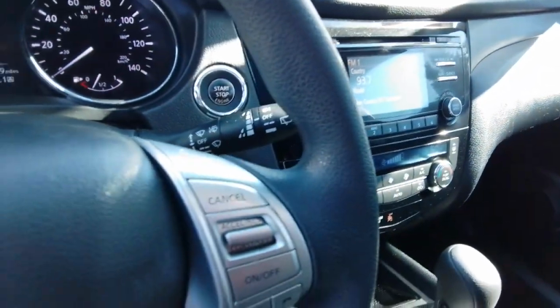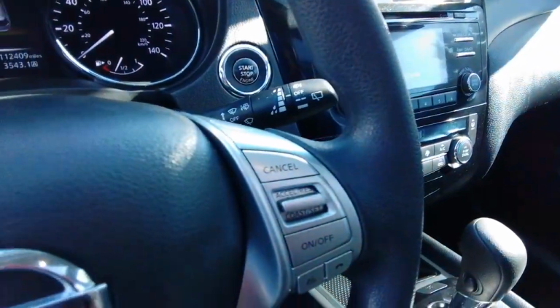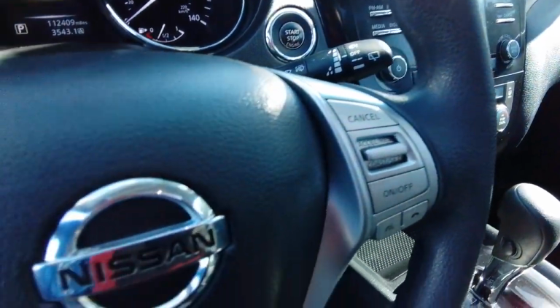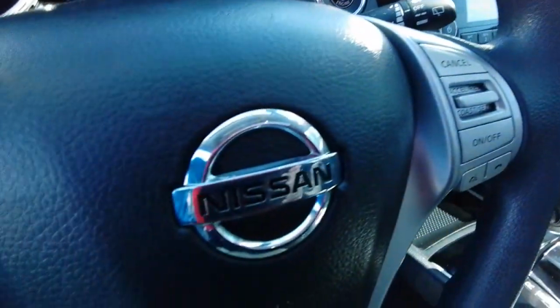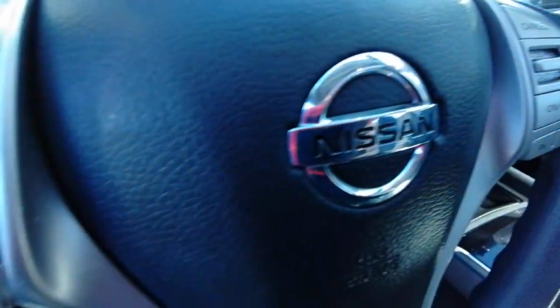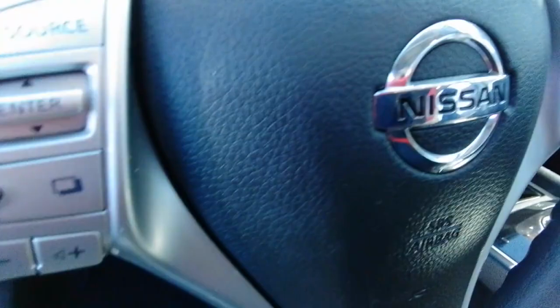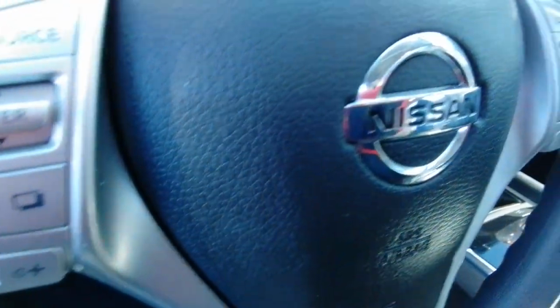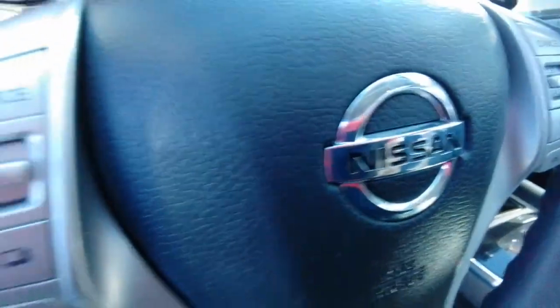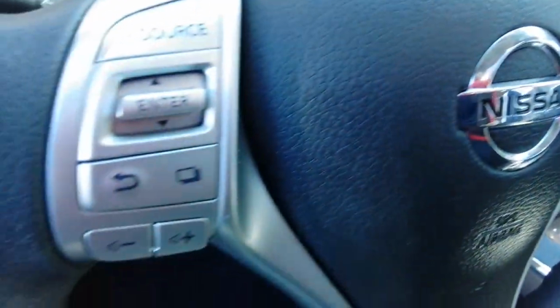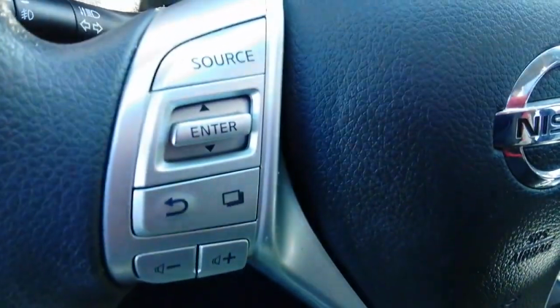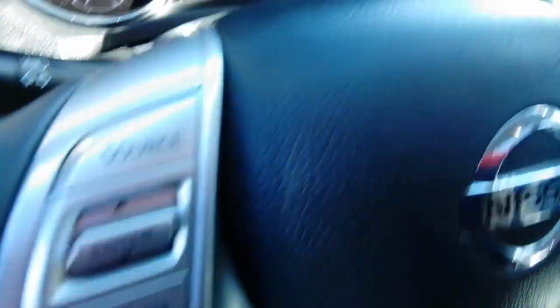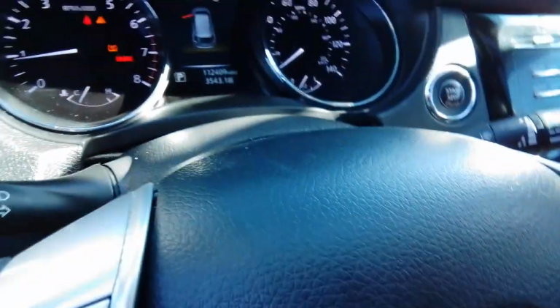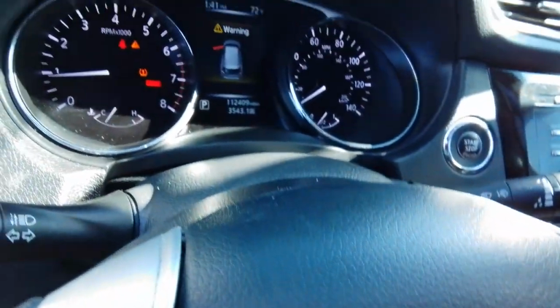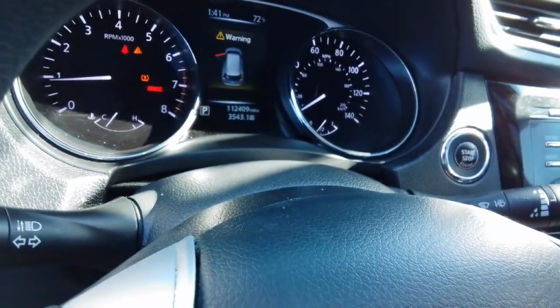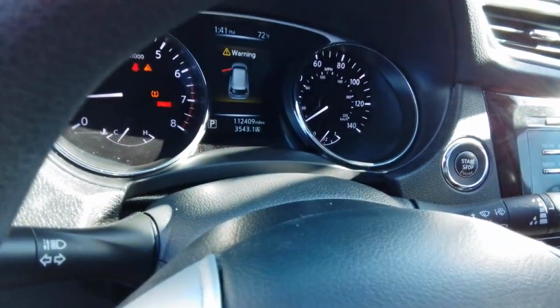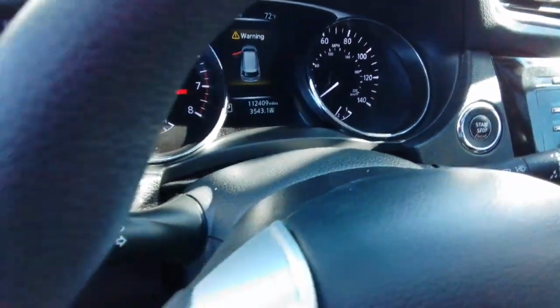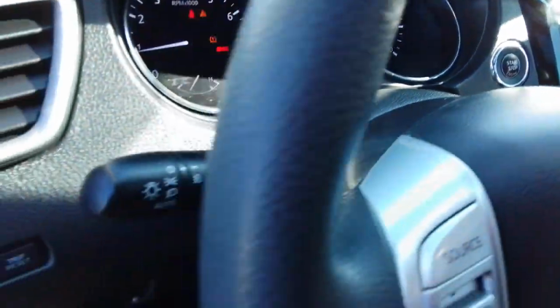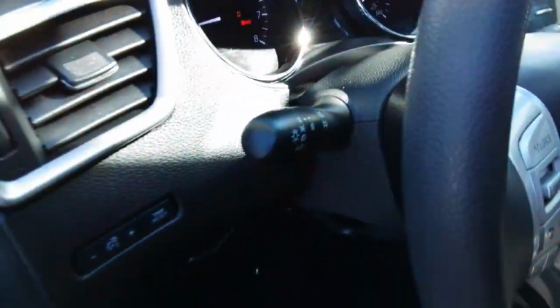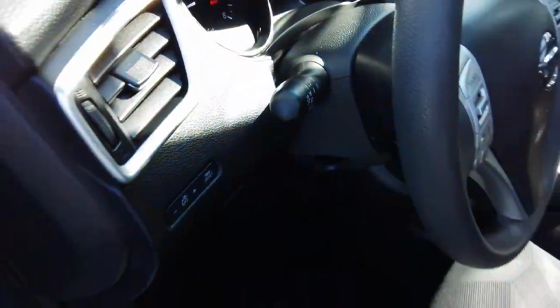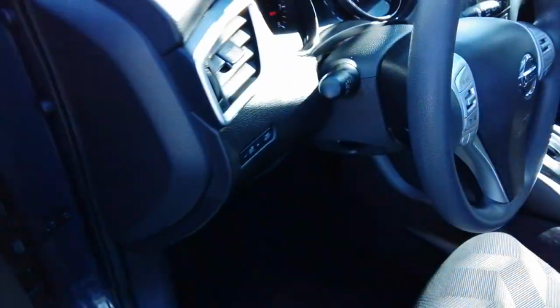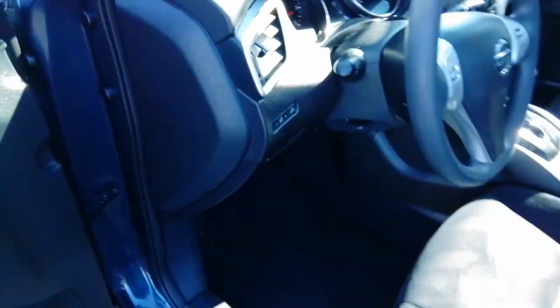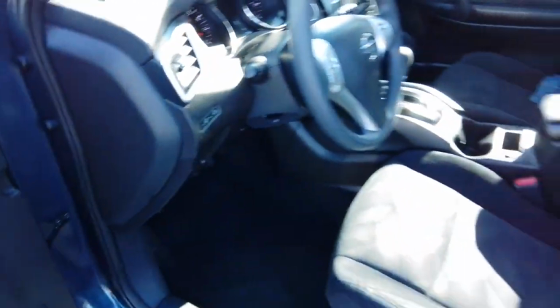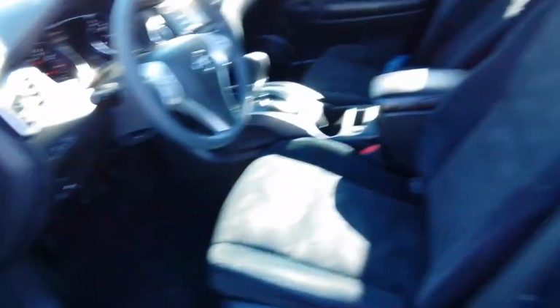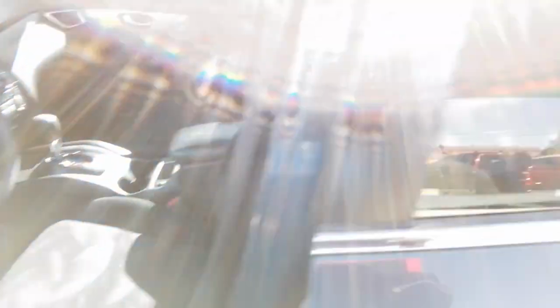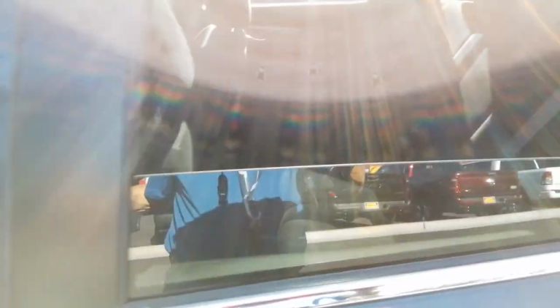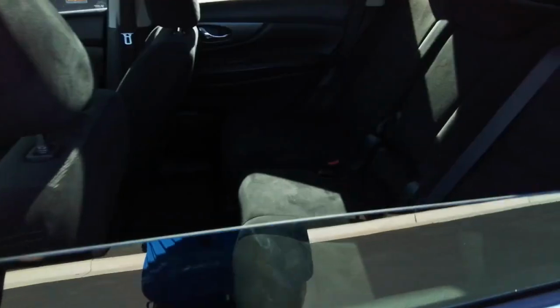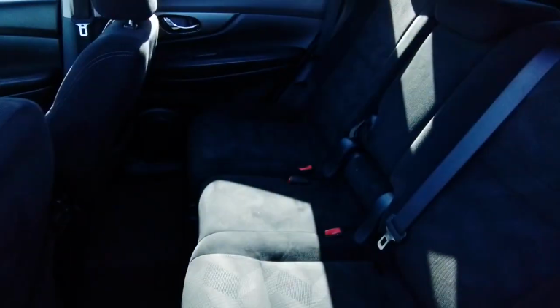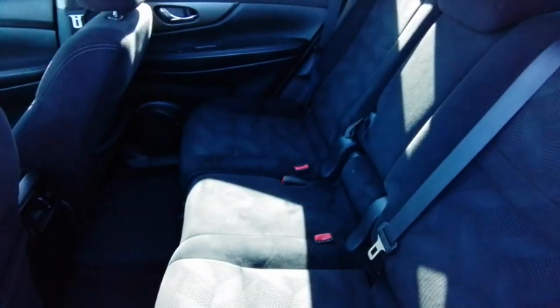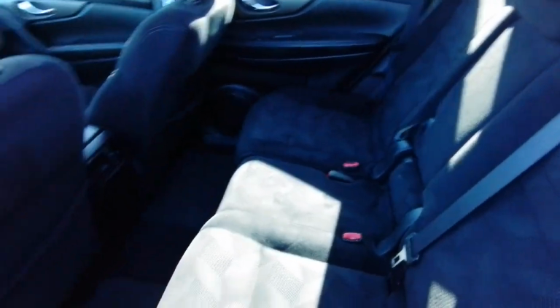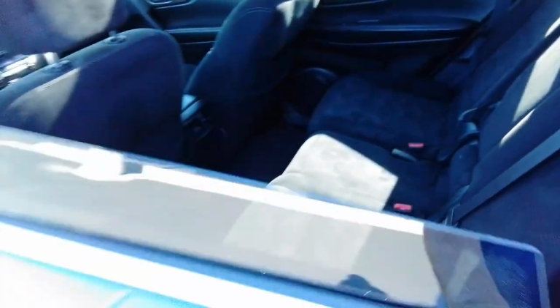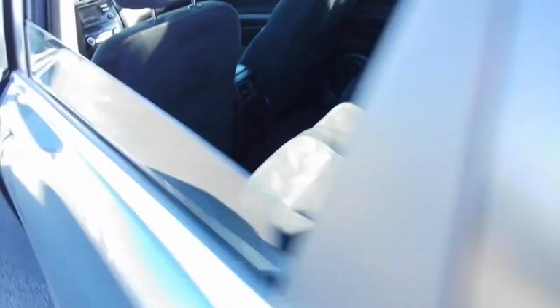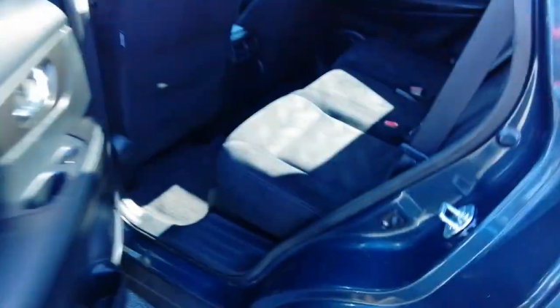Spacious comfort is surprisingly efficient in this well-designed Rogue. See for yourself when you take it out for a test drive. Our professional staff looks forward to giving you excellent service. Thank you.